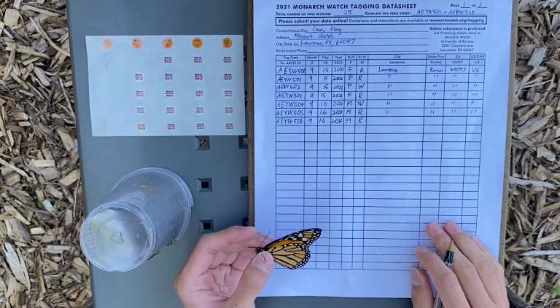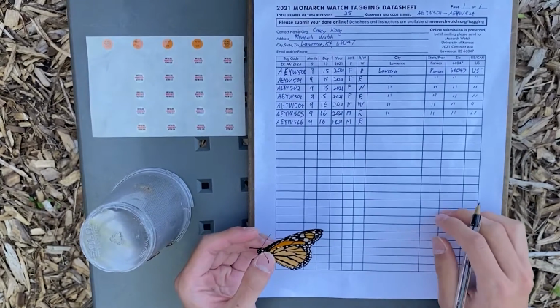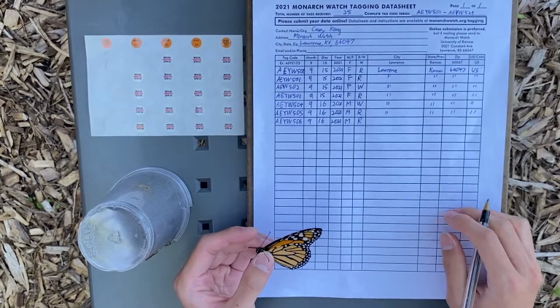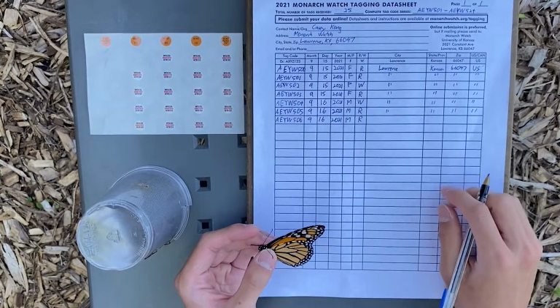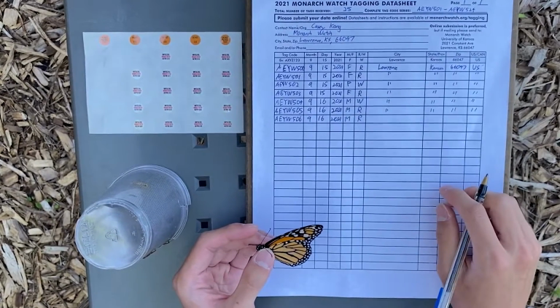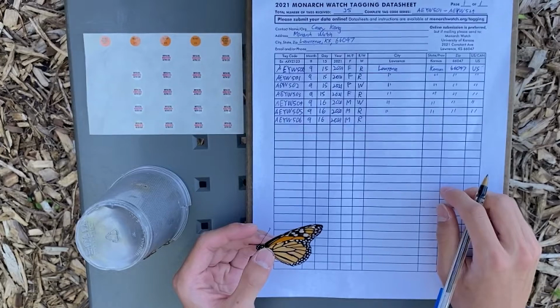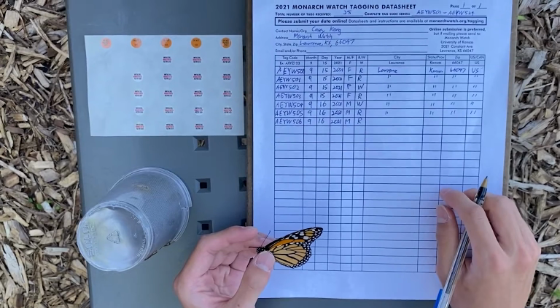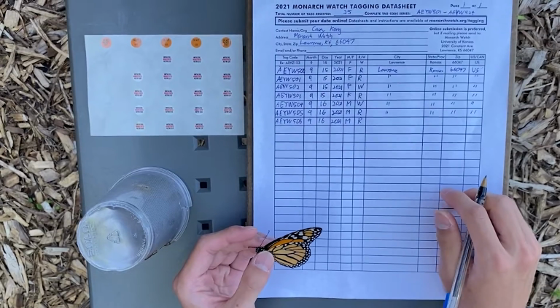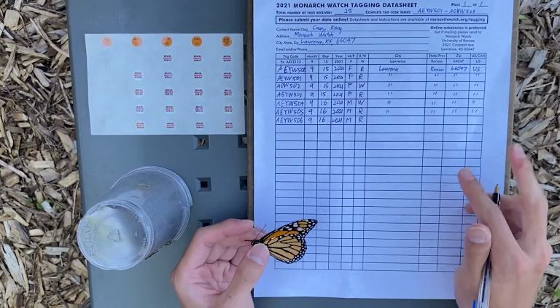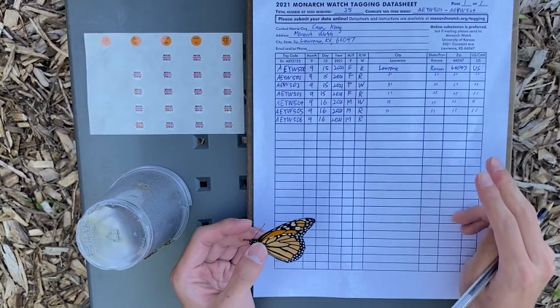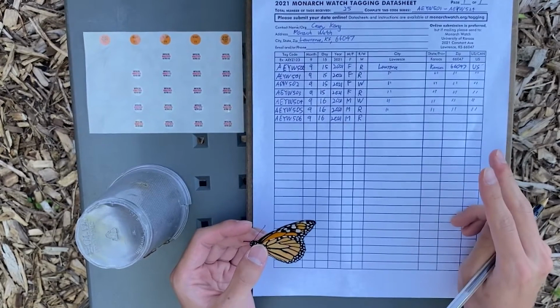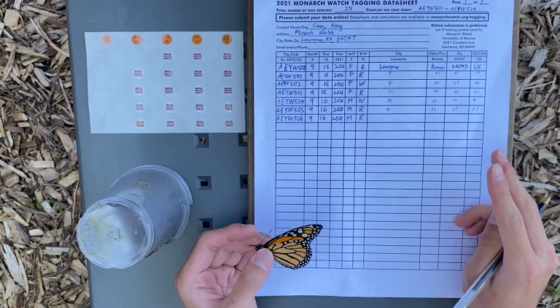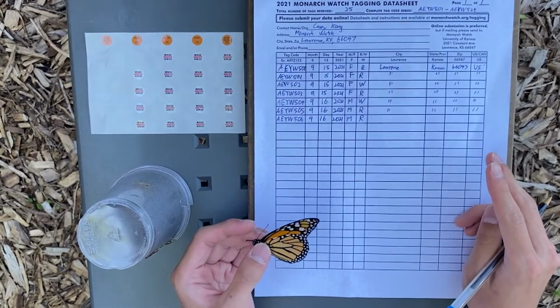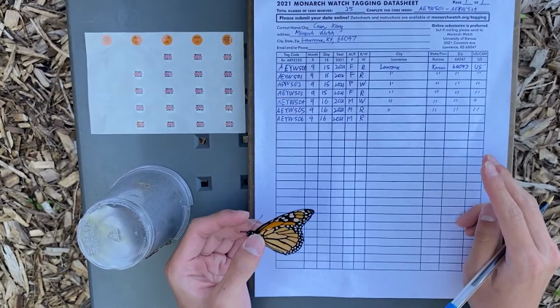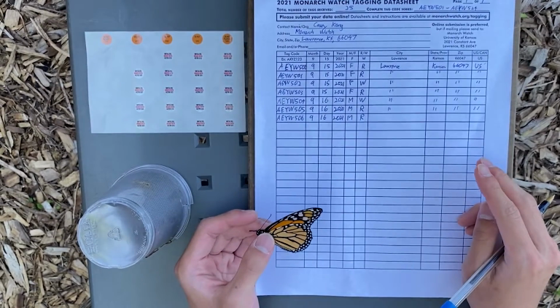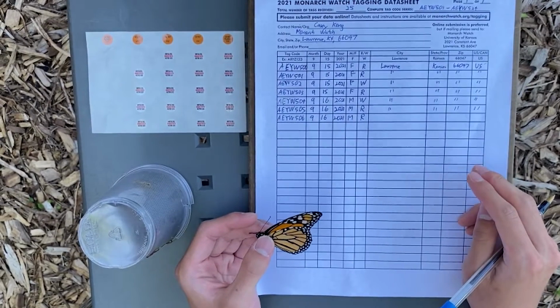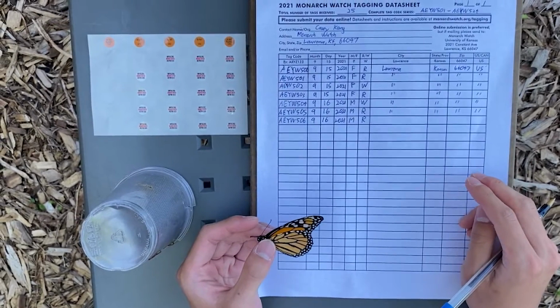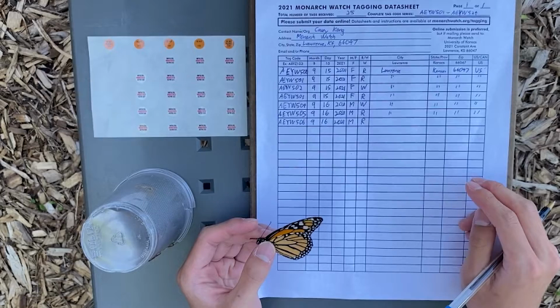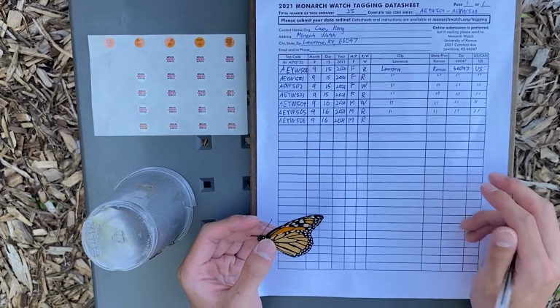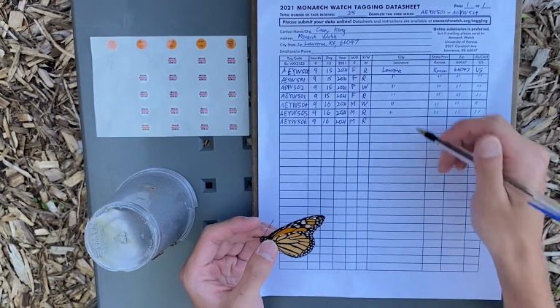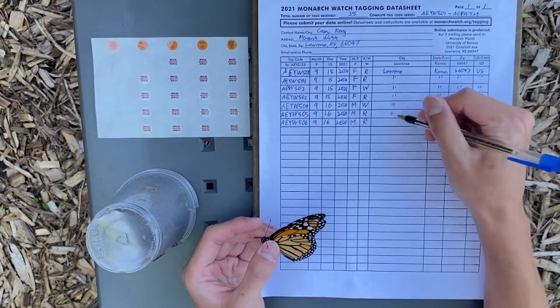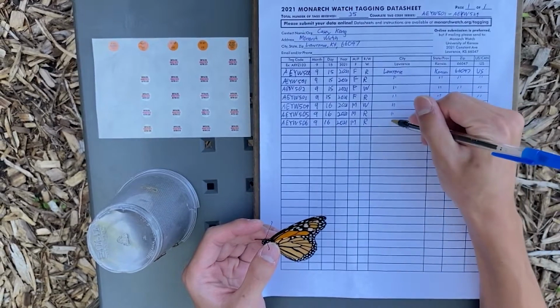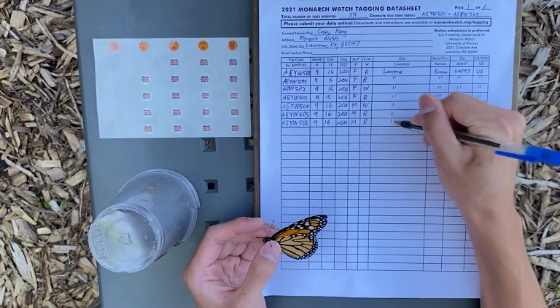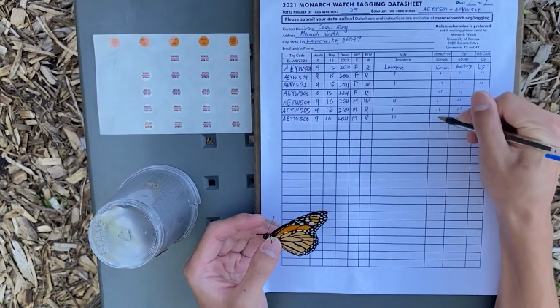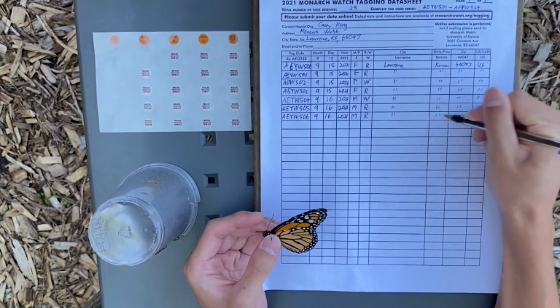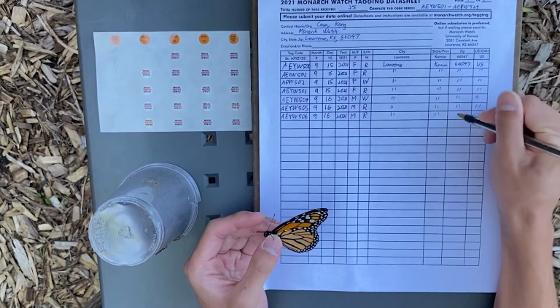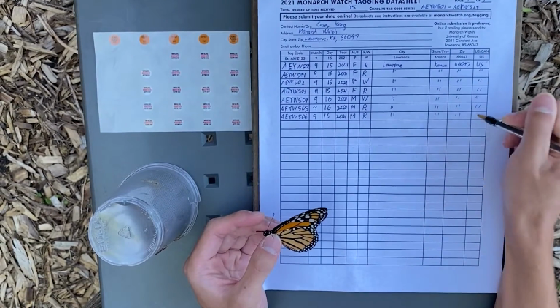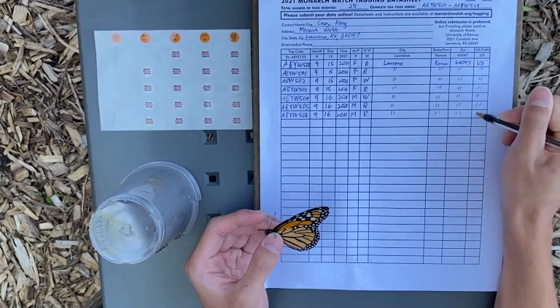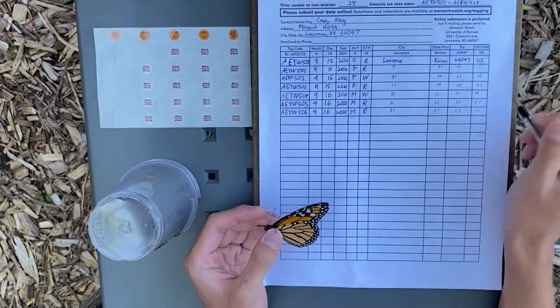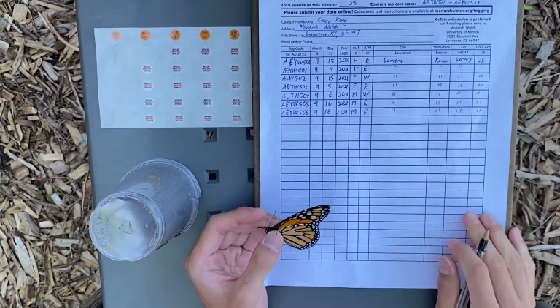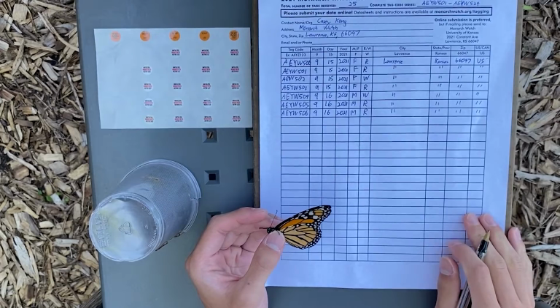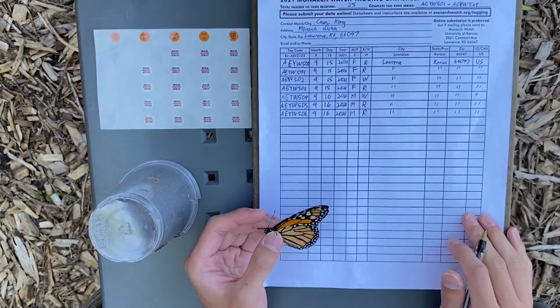Once you've done that, make sure you fill out where you caught the butterfly. Fill in city, state, zip code, and country.